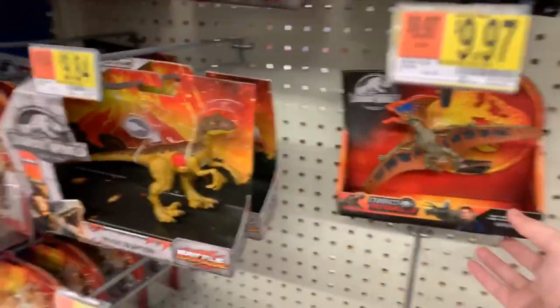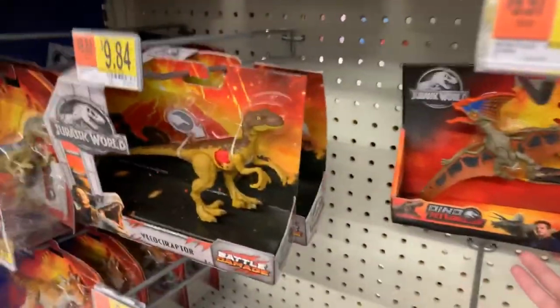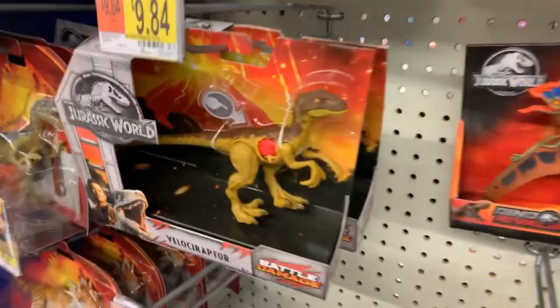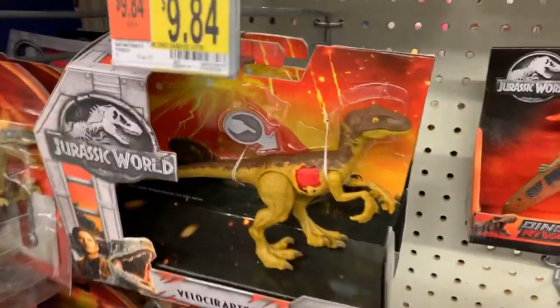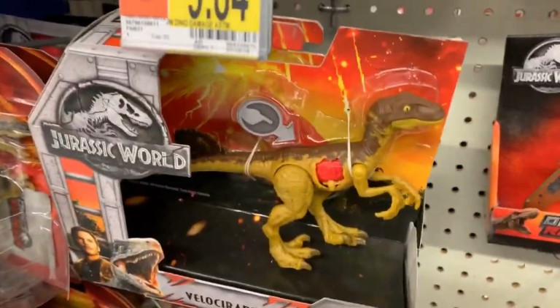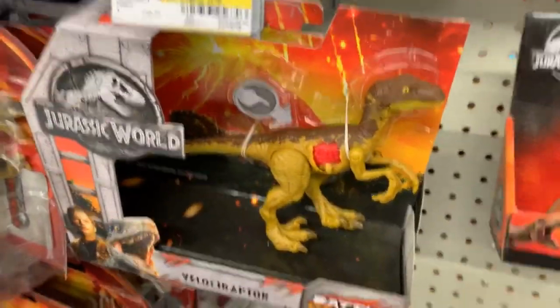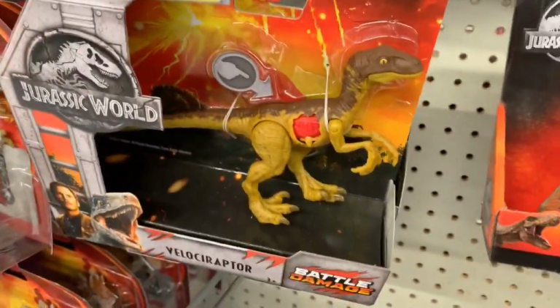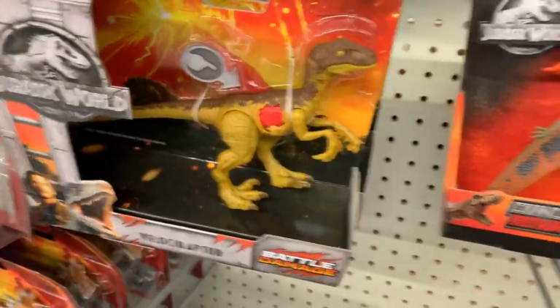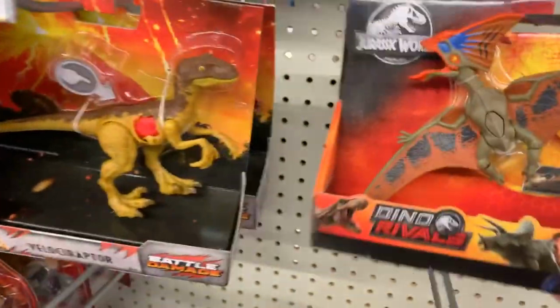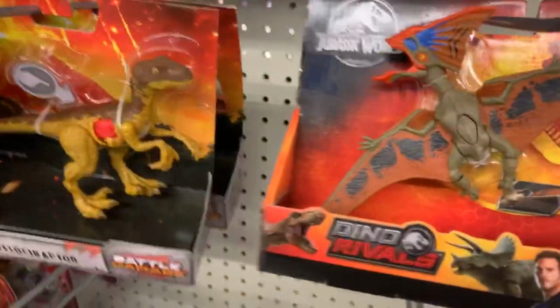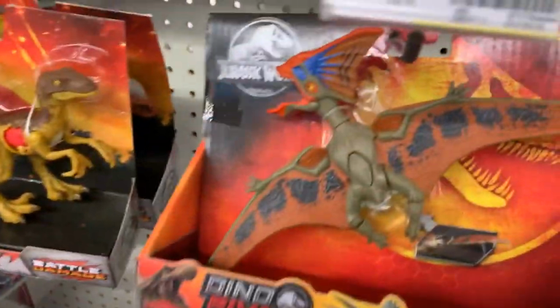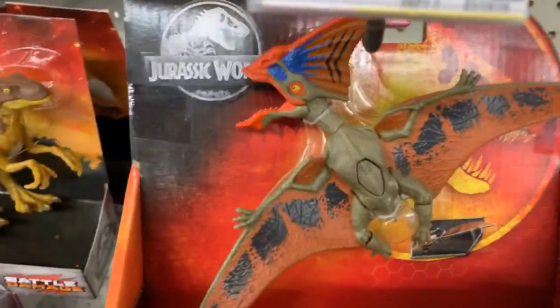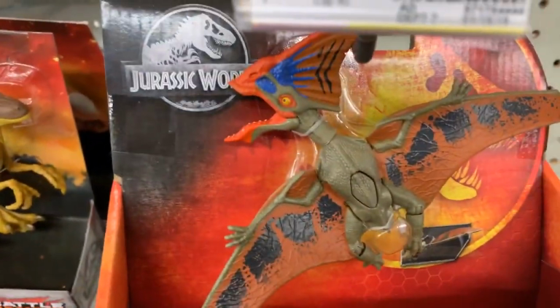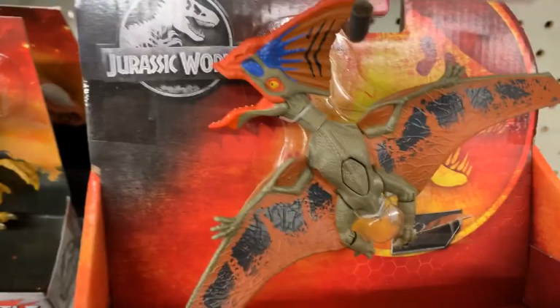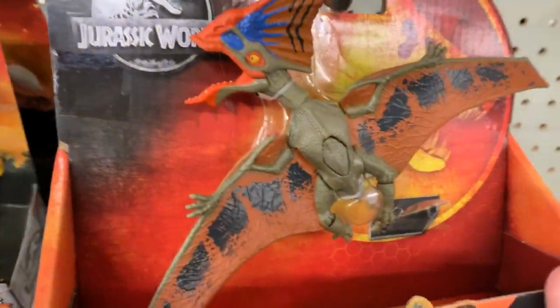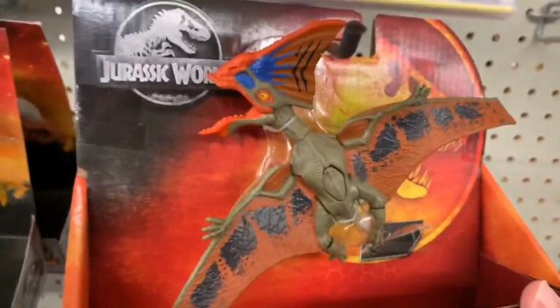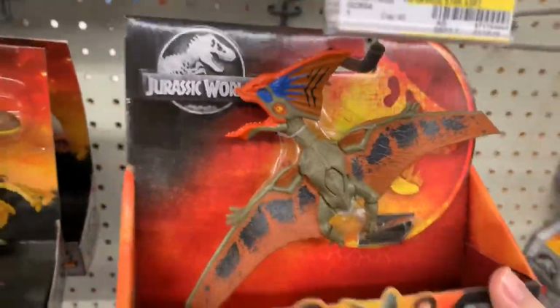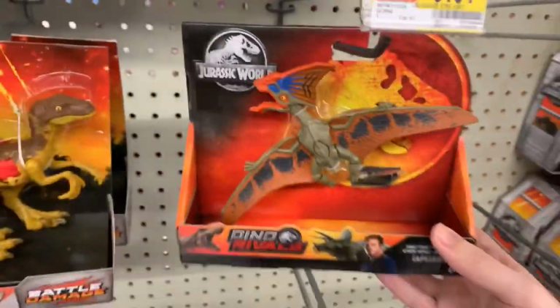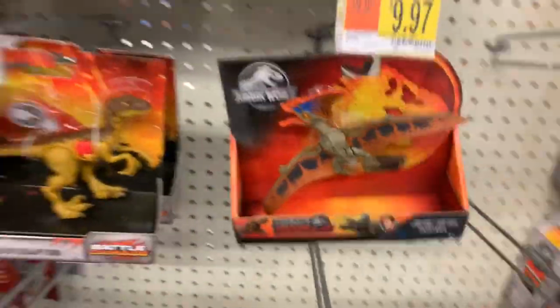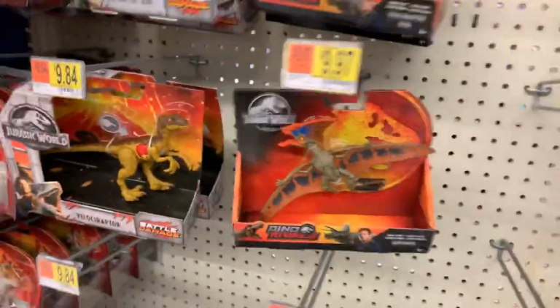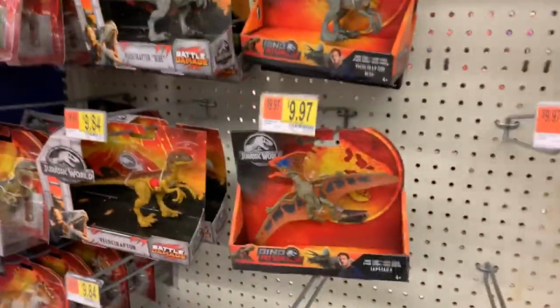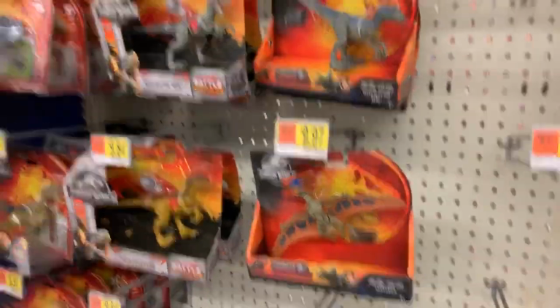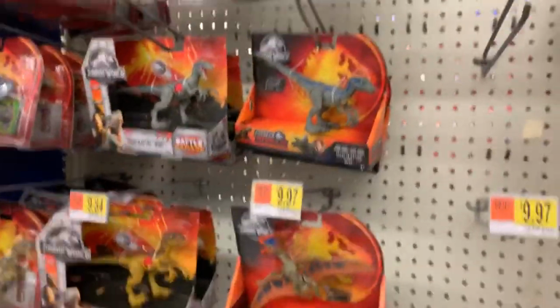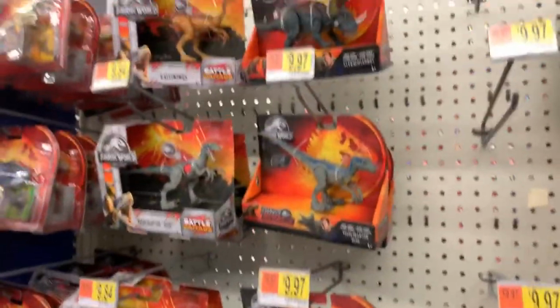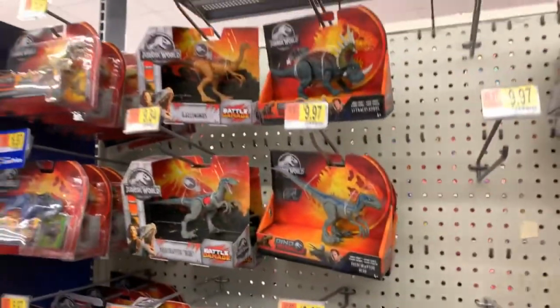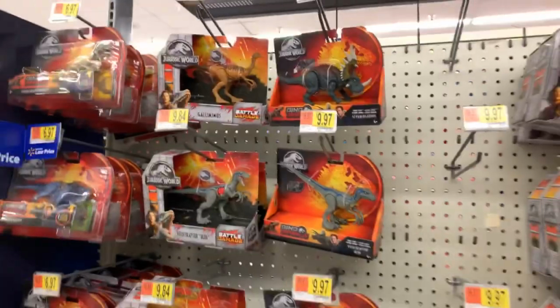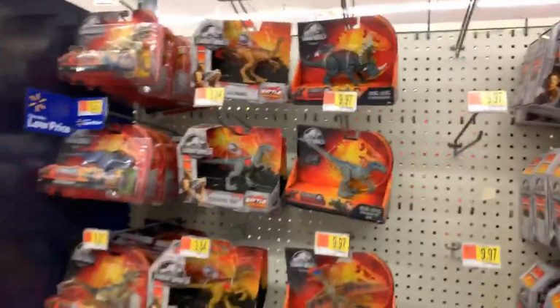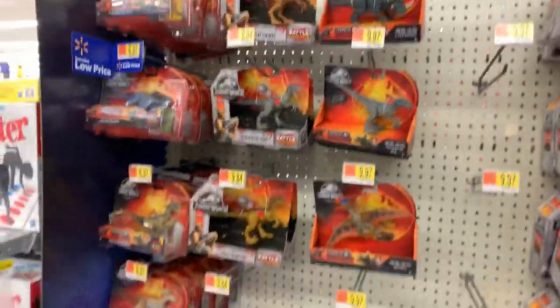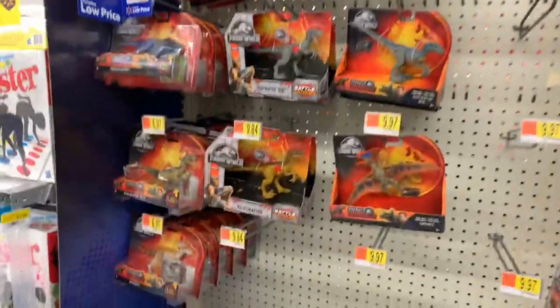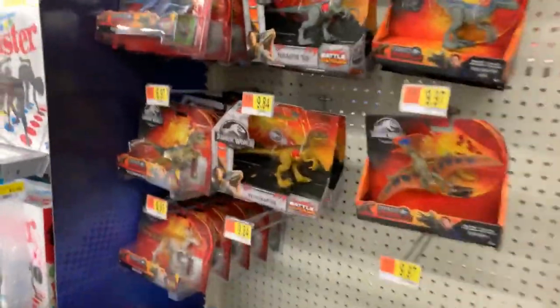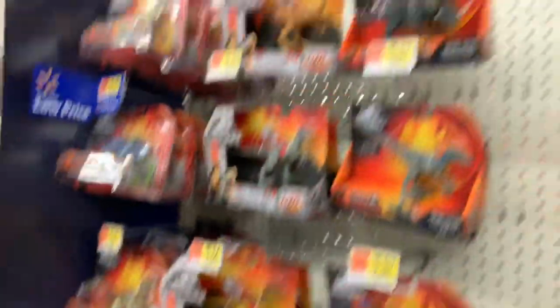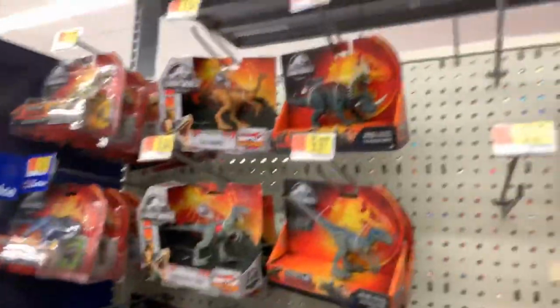Looks like we got a wave 2 Battle Damage Raptor. I'll take a look at him. Here you can see the new Tapejara found here on the shelf, and looks like we got some other figures too.